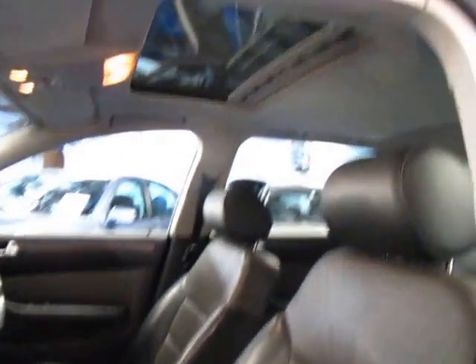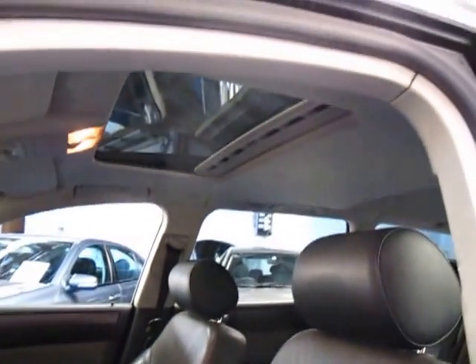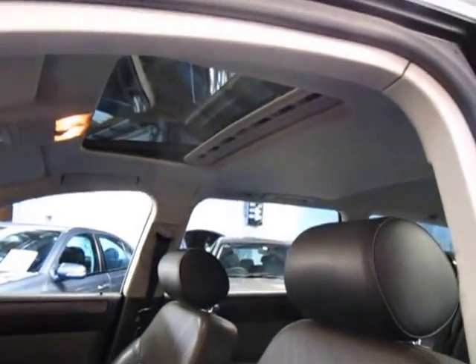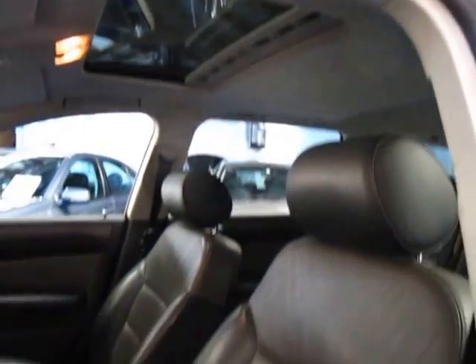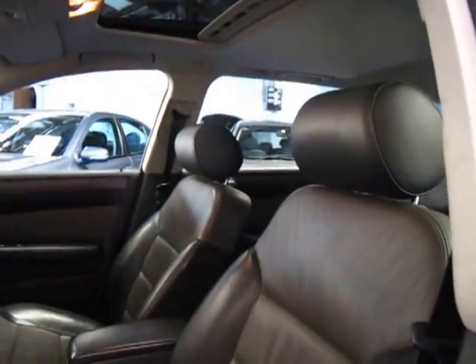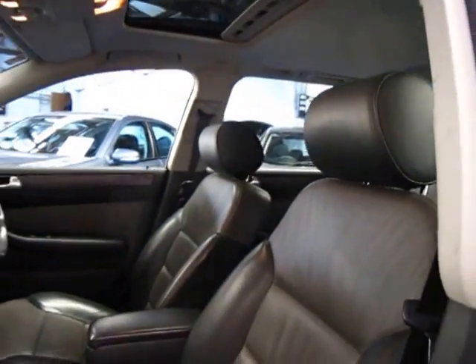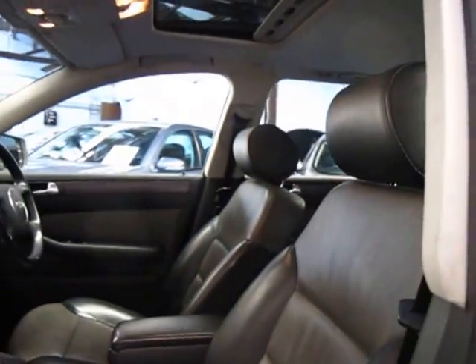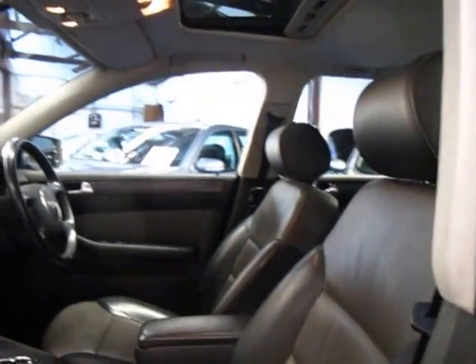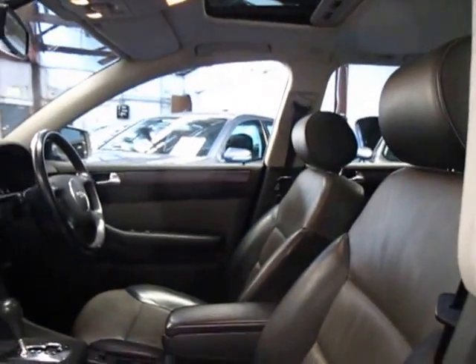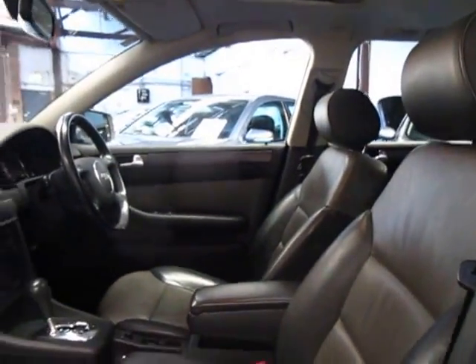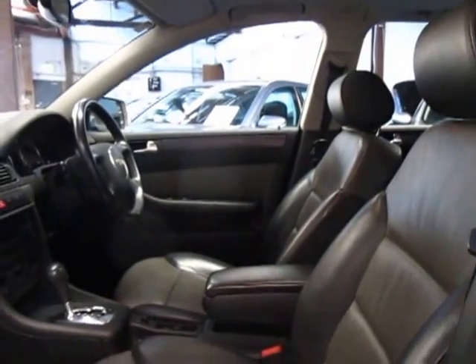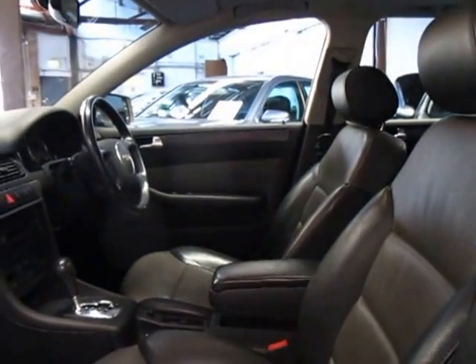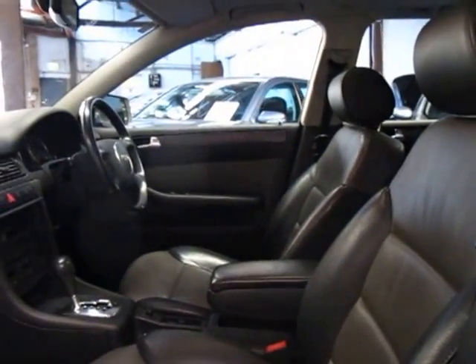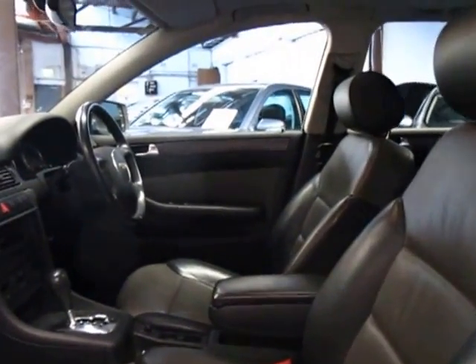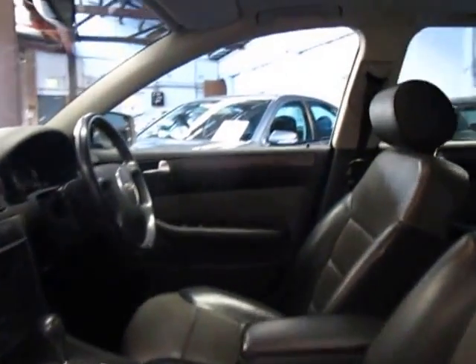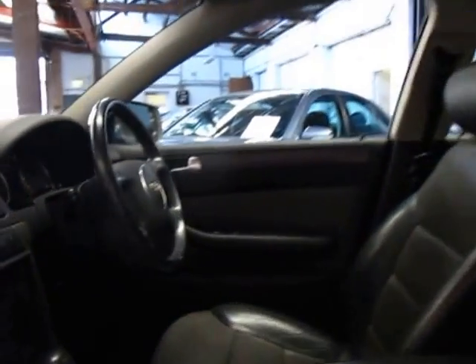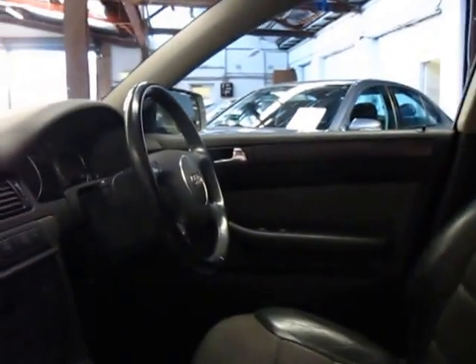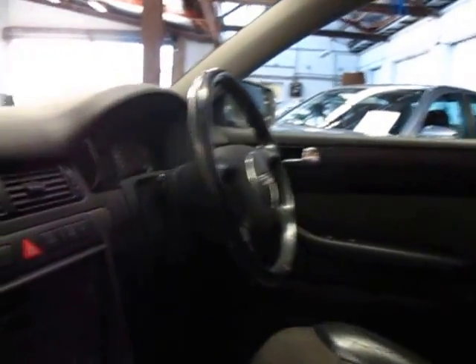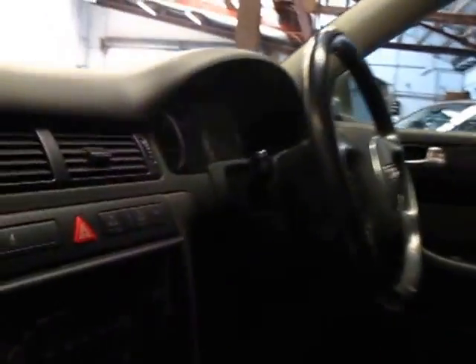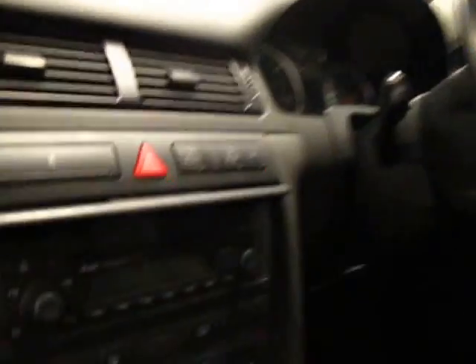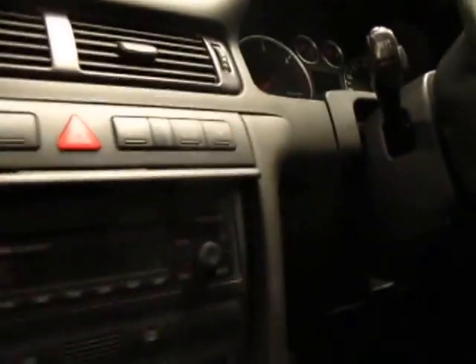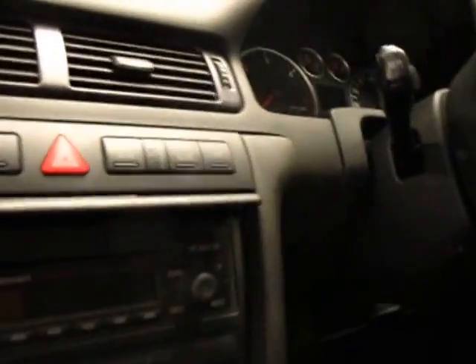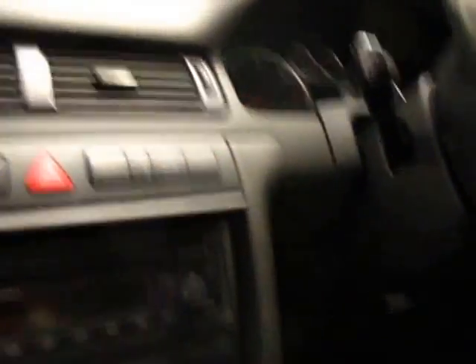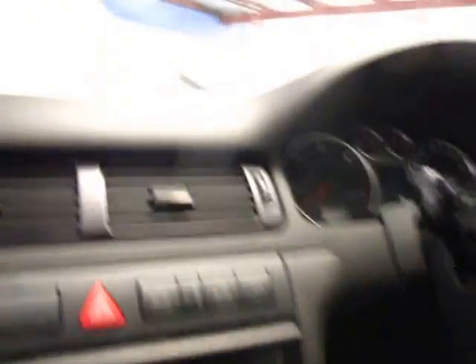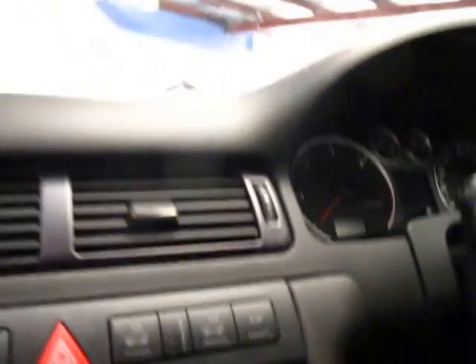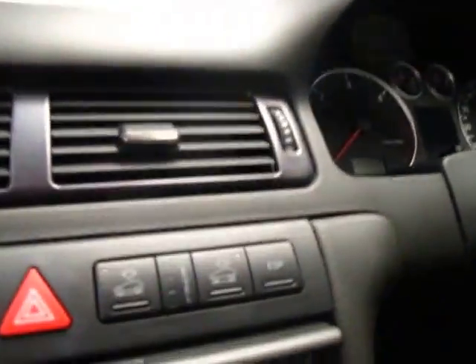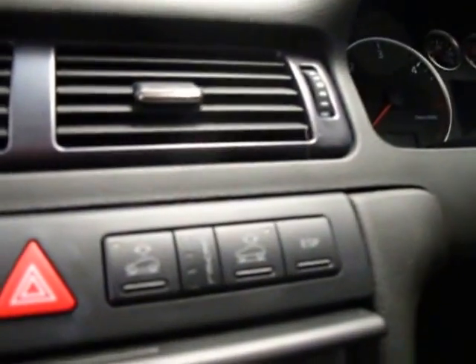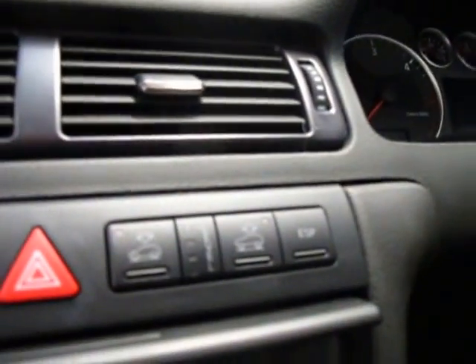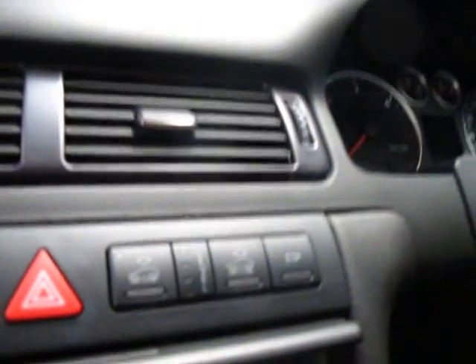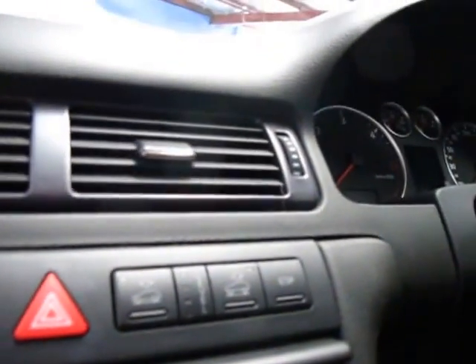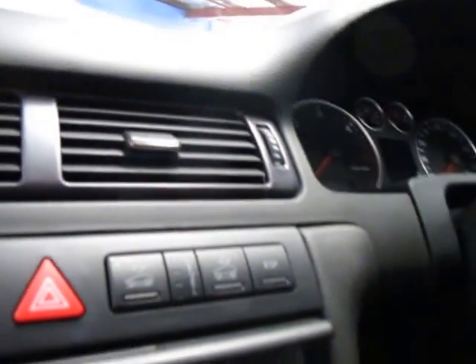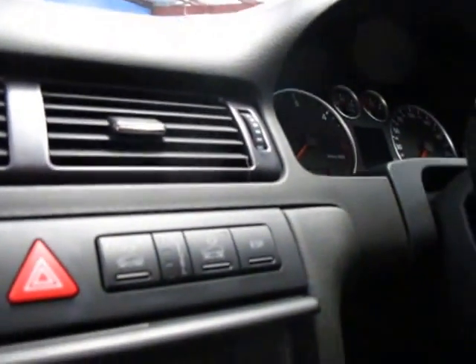It does have a sunroof. These cars were very expensive when they were new. Obviously it's got a trip computer, and that's your adjustment there for the suspension.